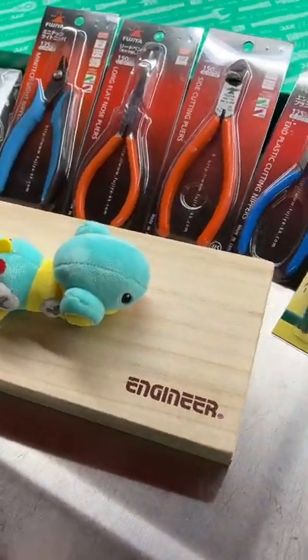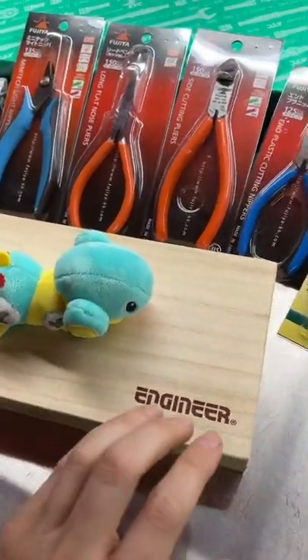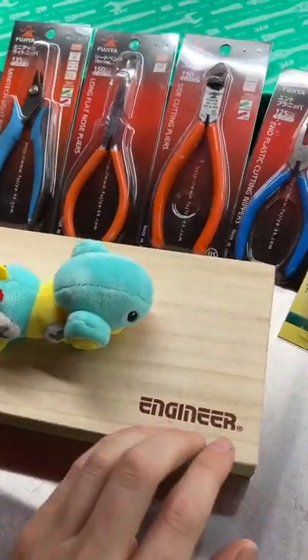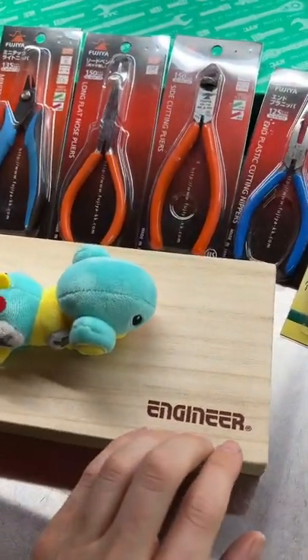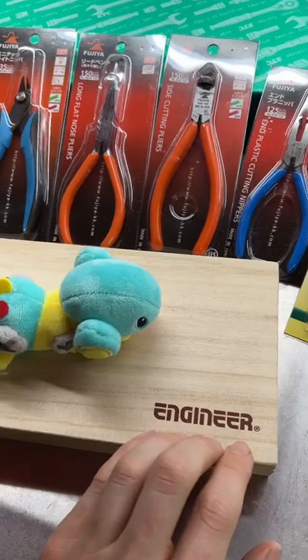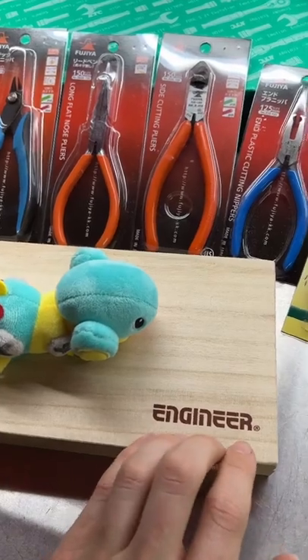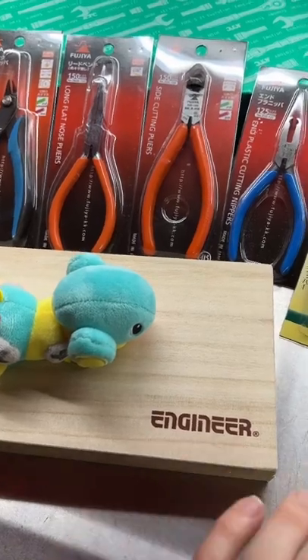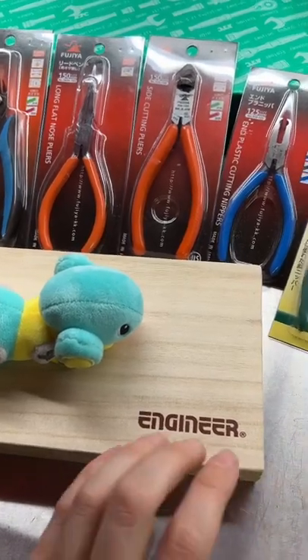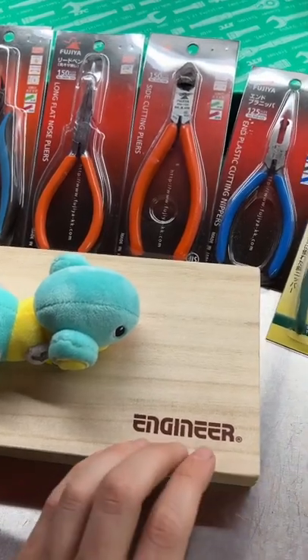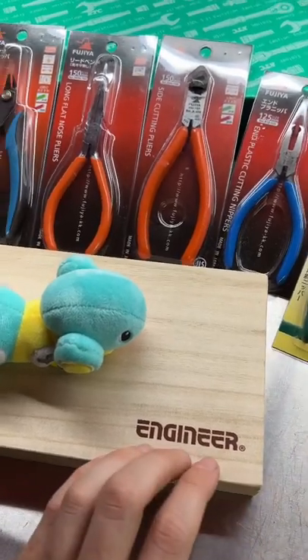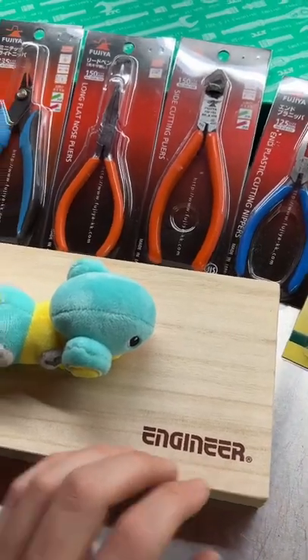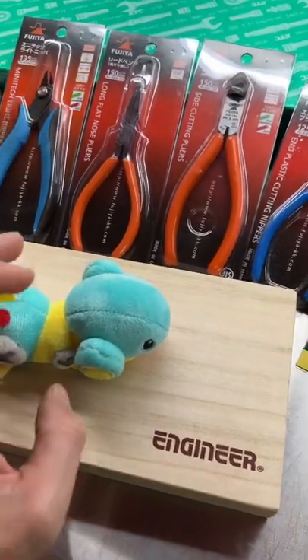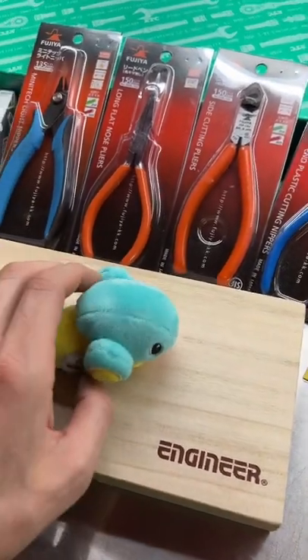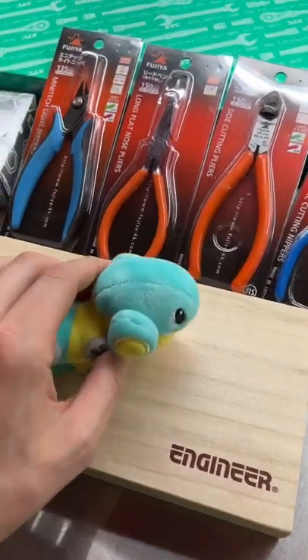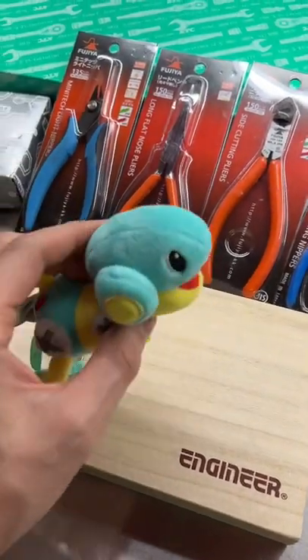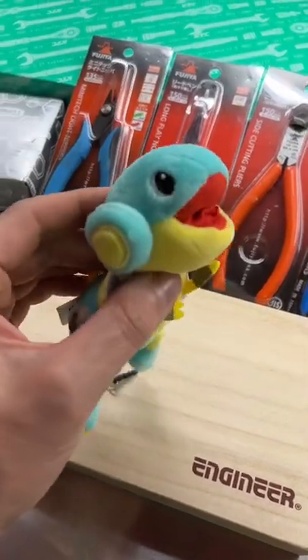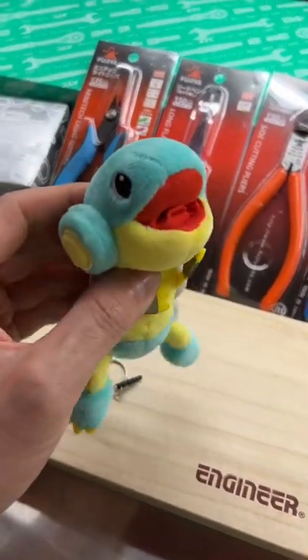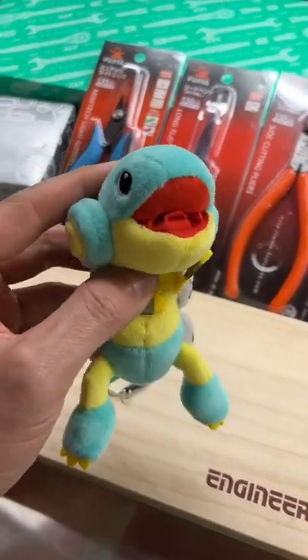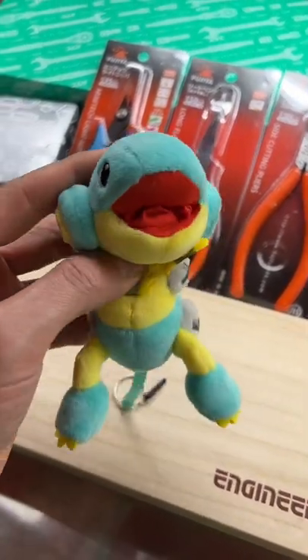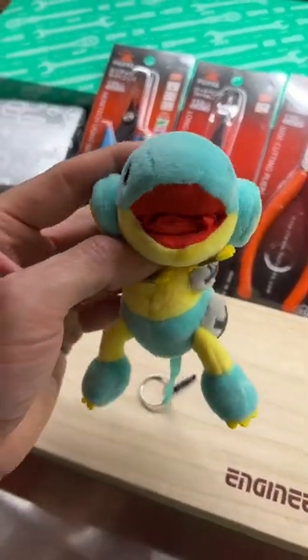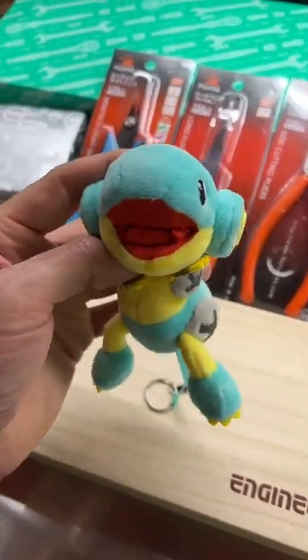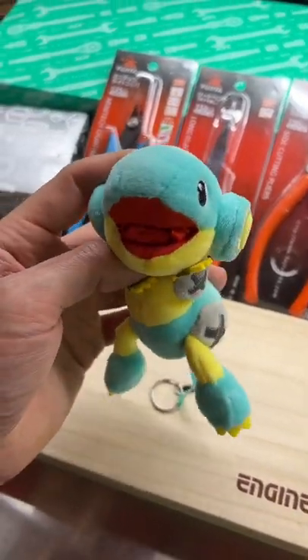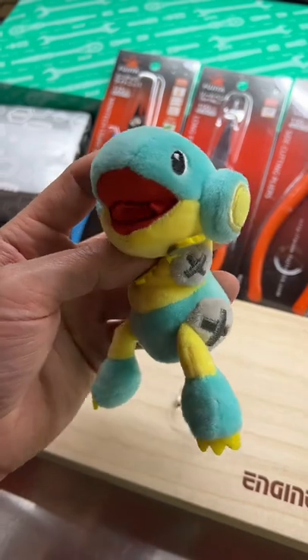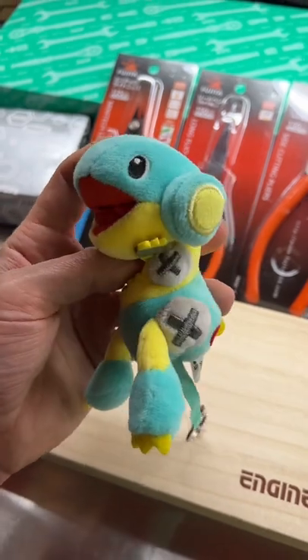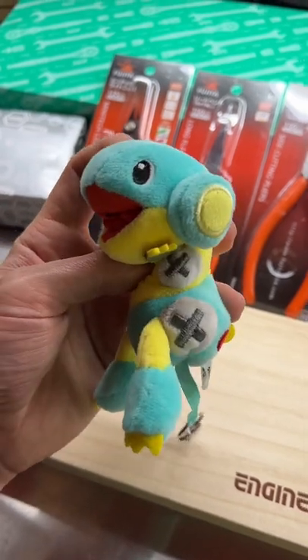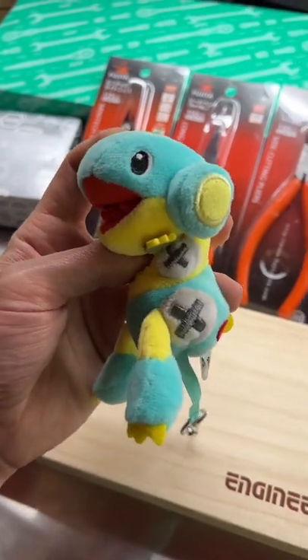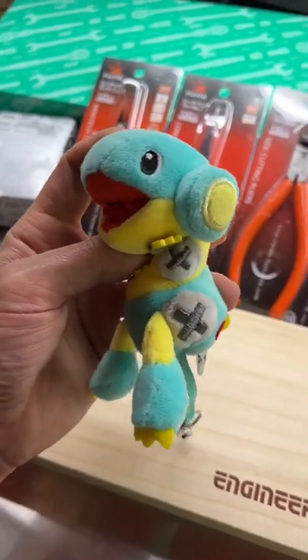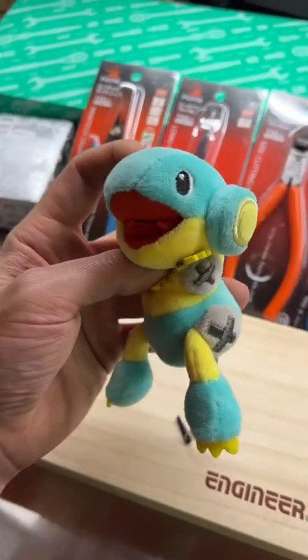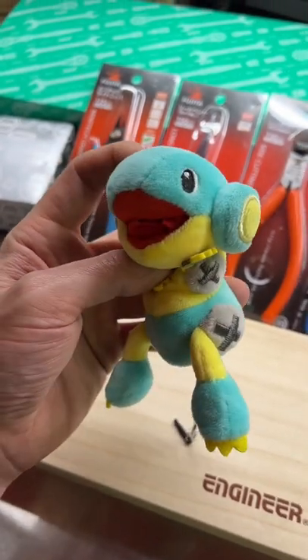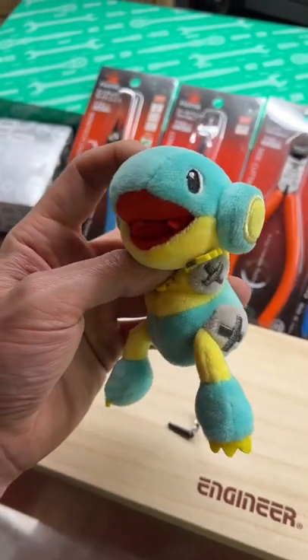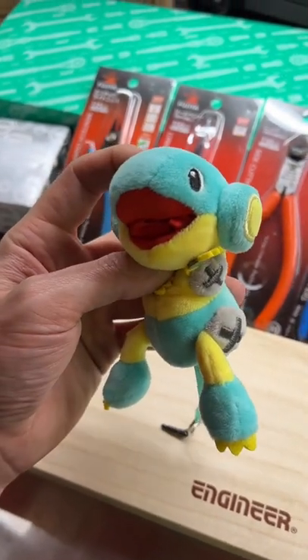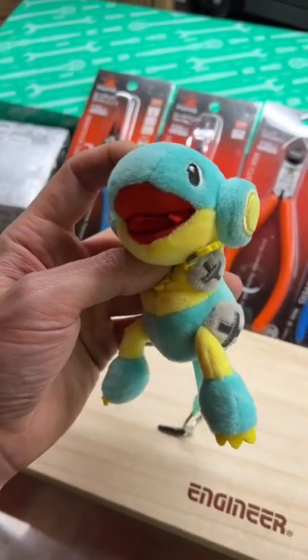This time we're going to look at Engineer. We haven't talked about this brand in the past. This is Engineer's mascot. His name is Nijisaurus. He is an intergalactic screw-eating dinosaur.